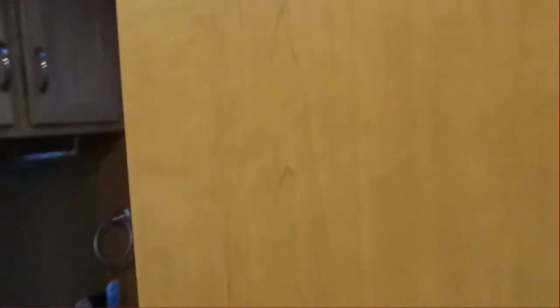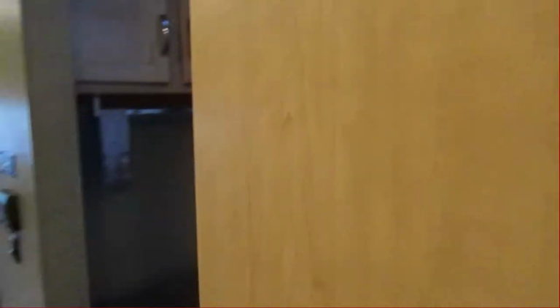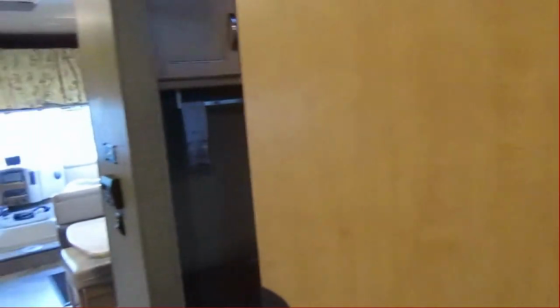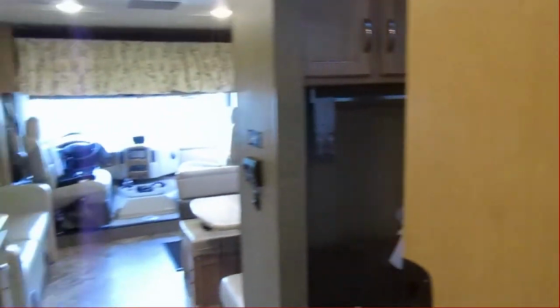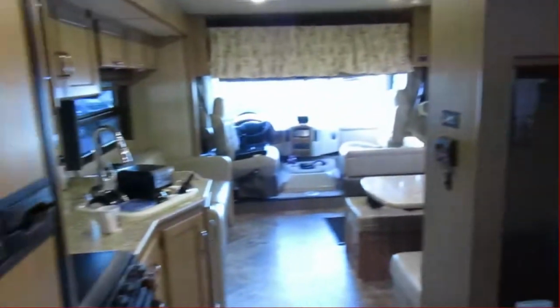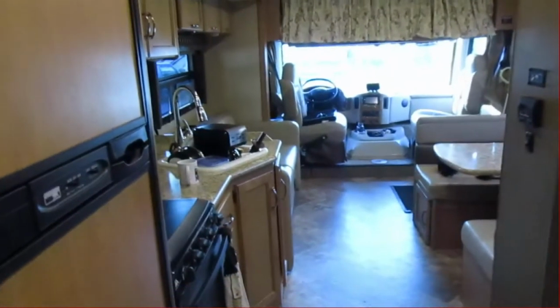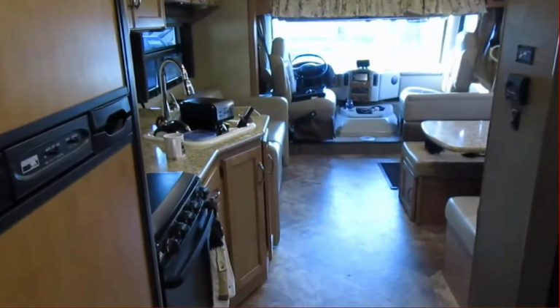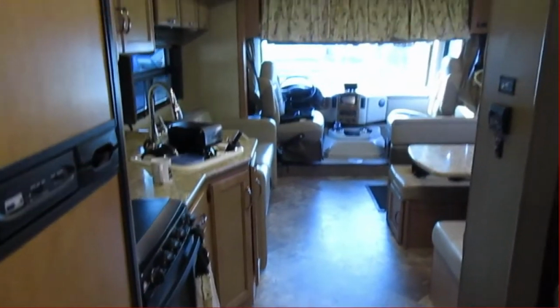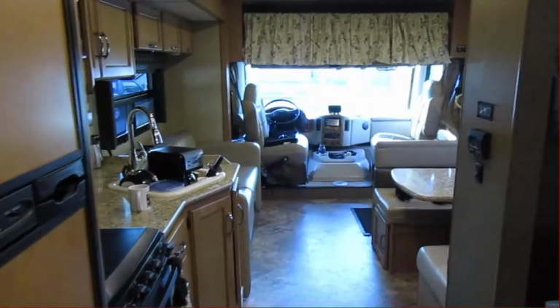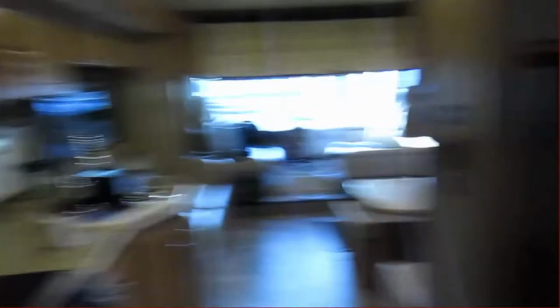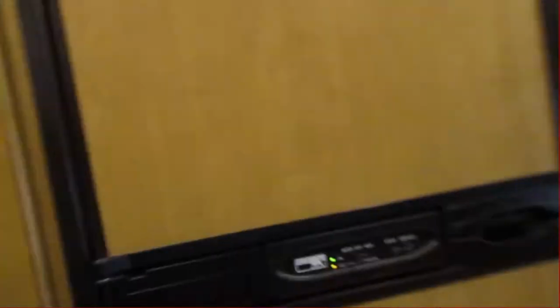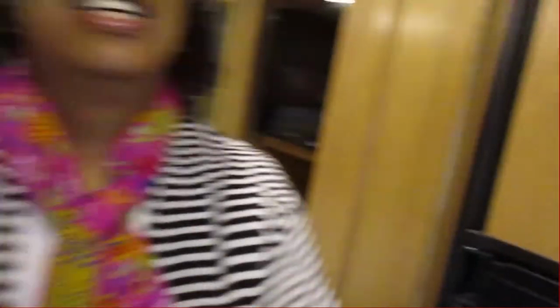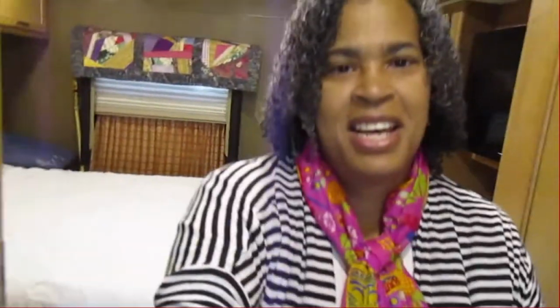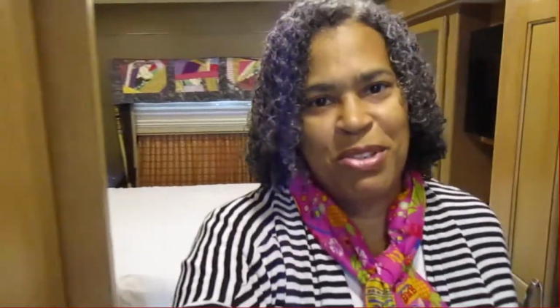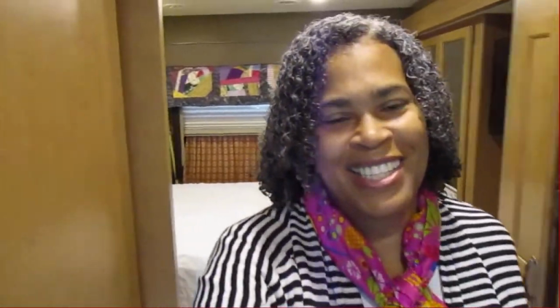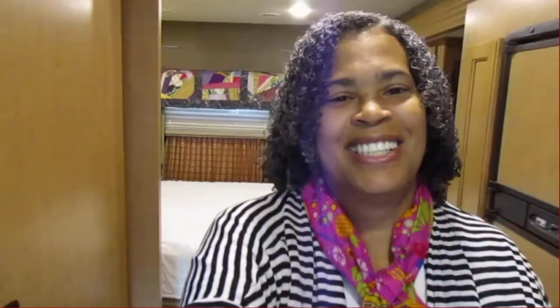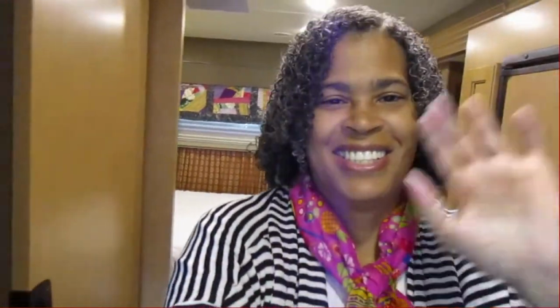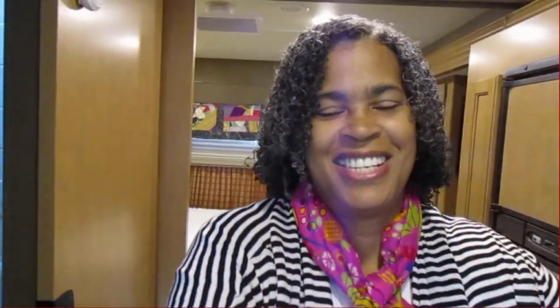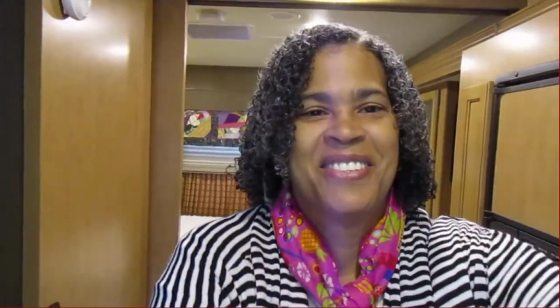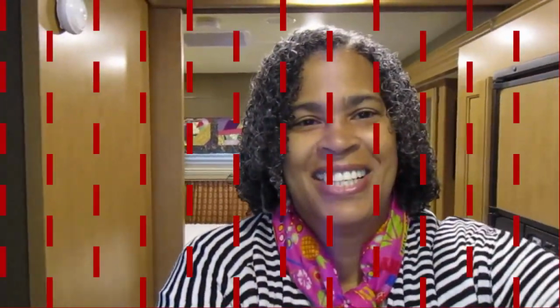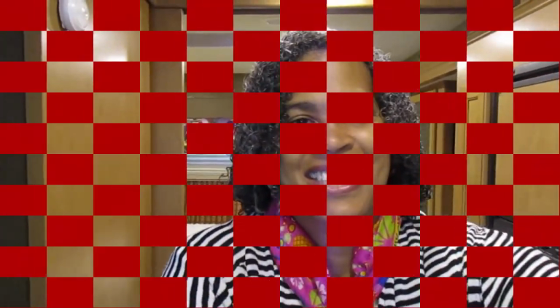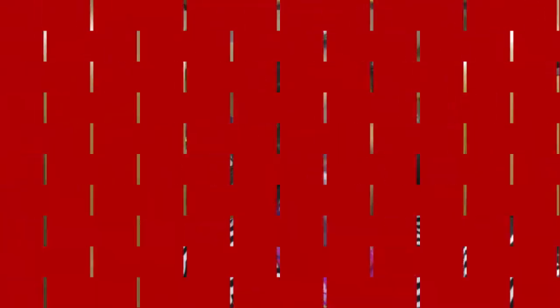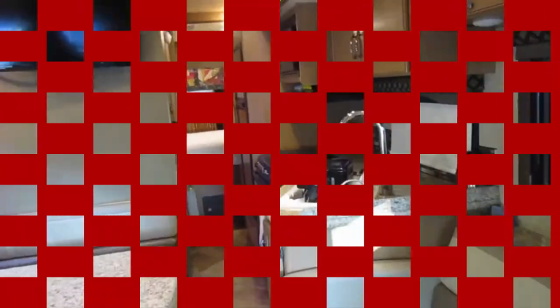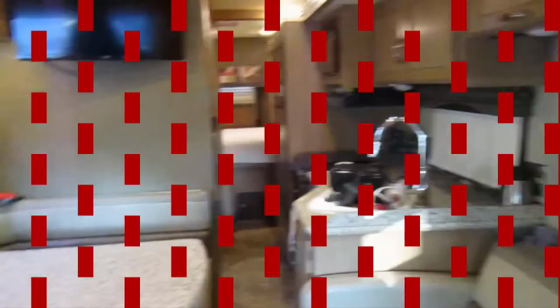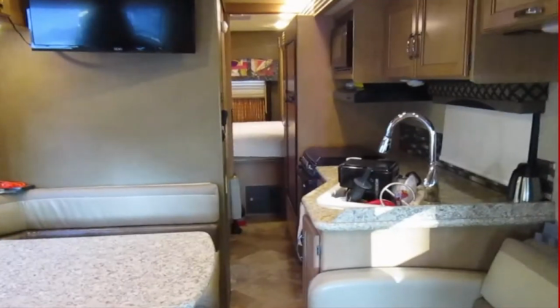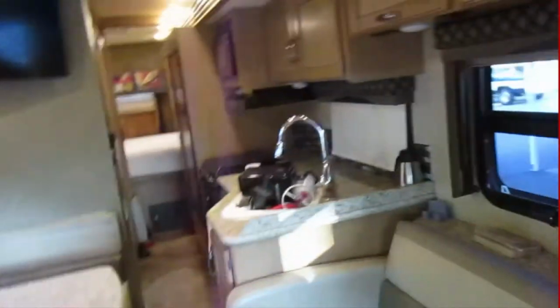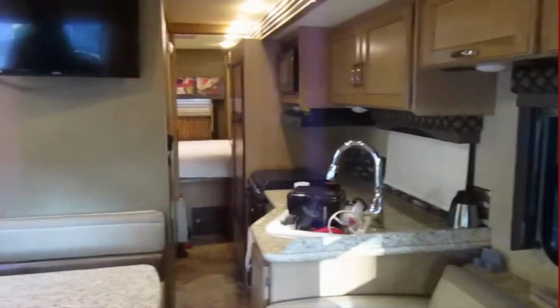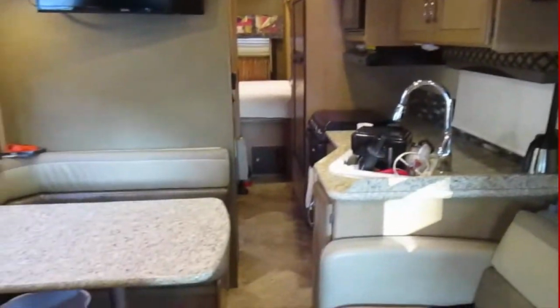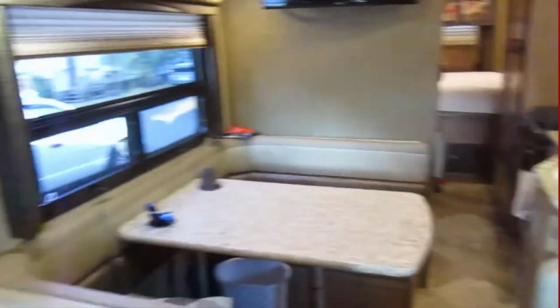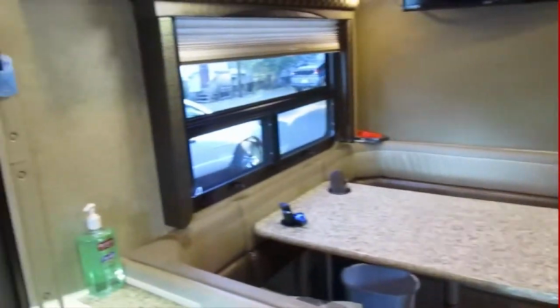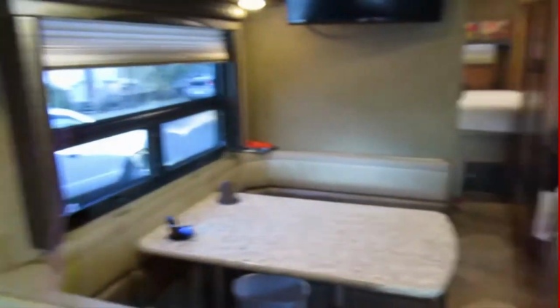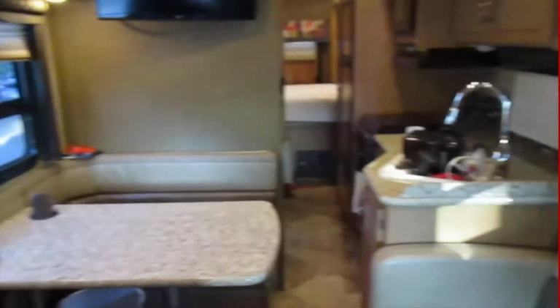And this is what it looks like from this angle. Alright, happy trails — see you soon! And this is a quick shot of it with the slide in.